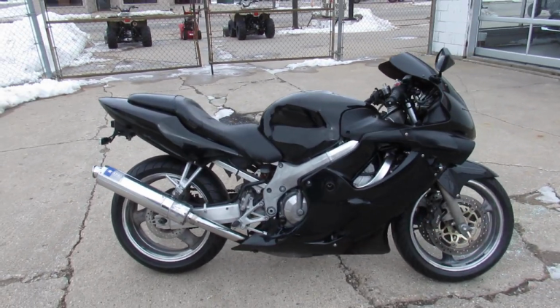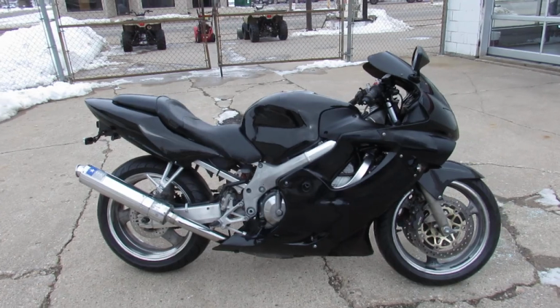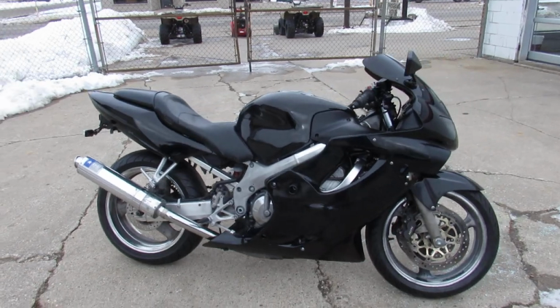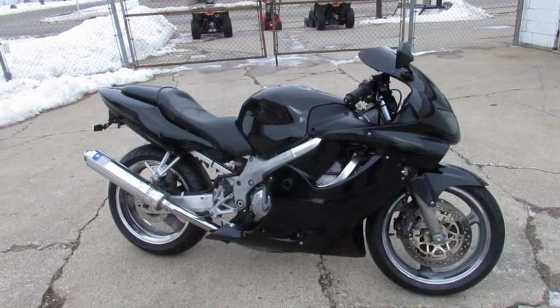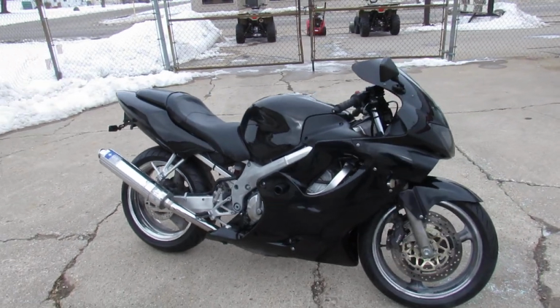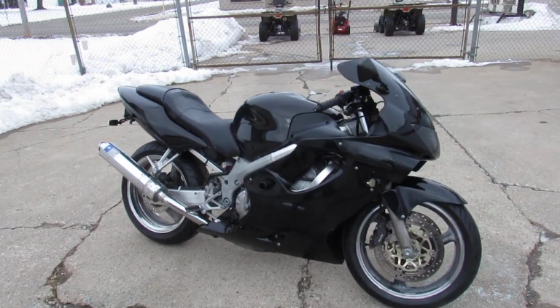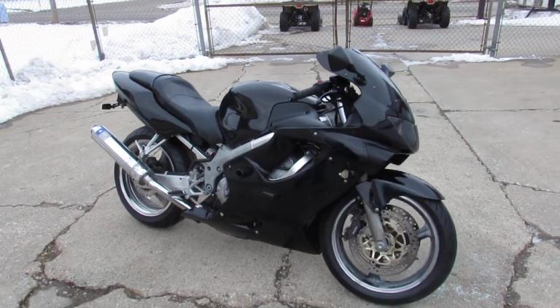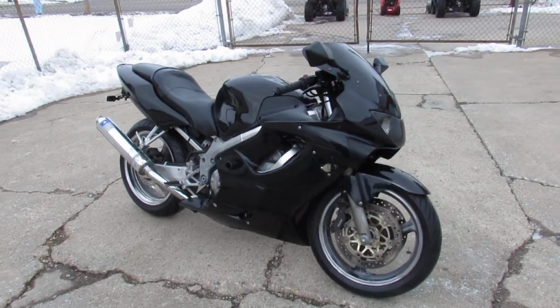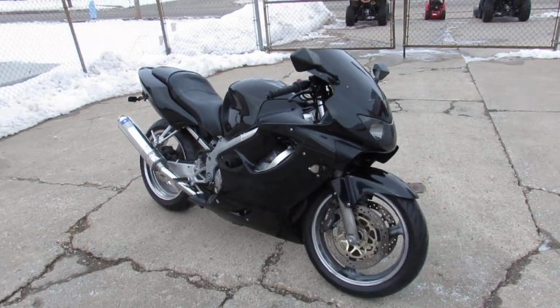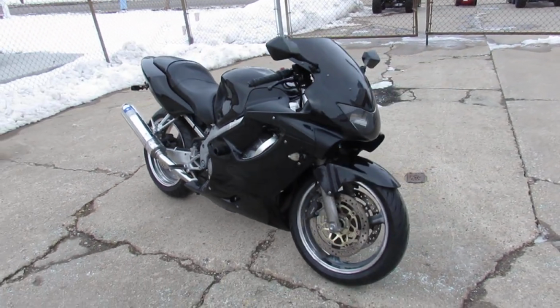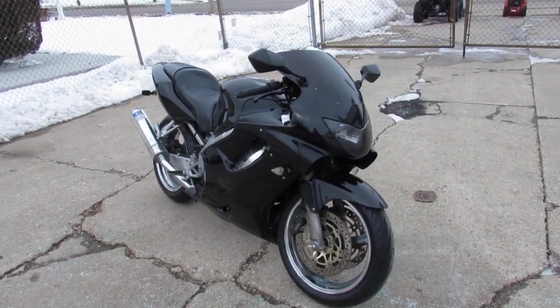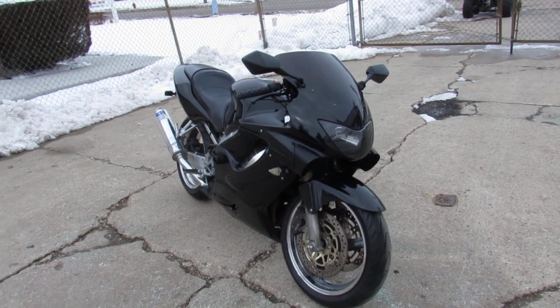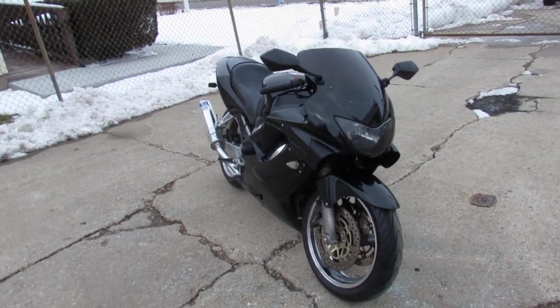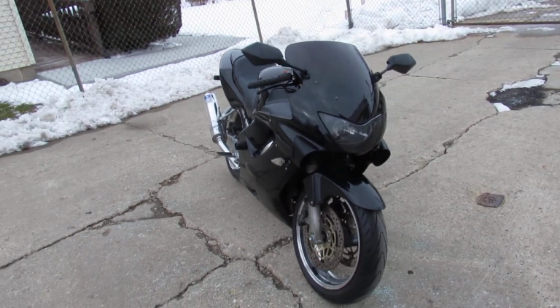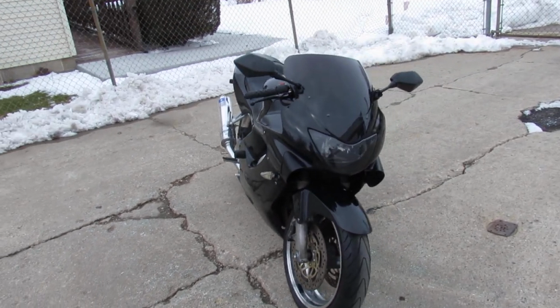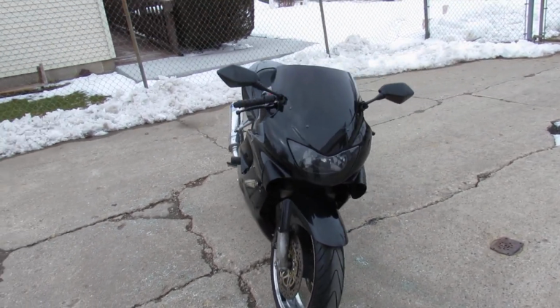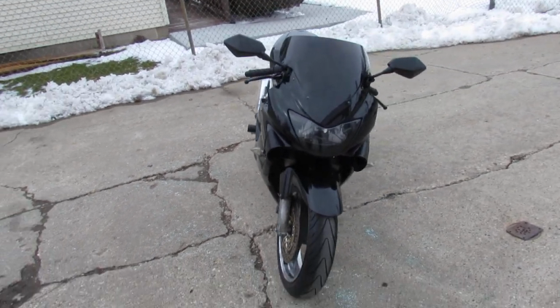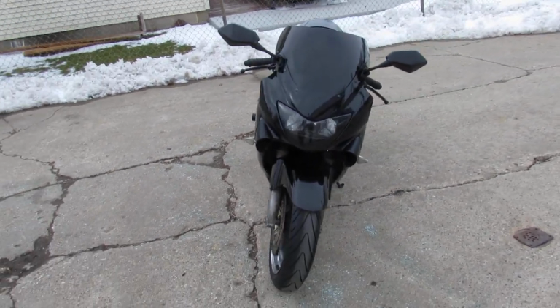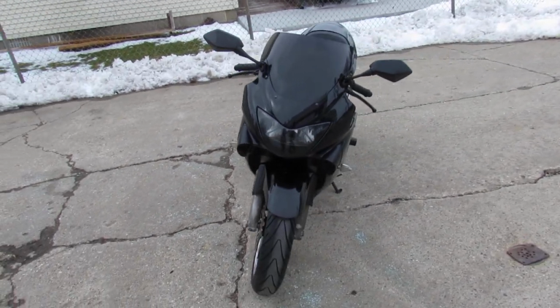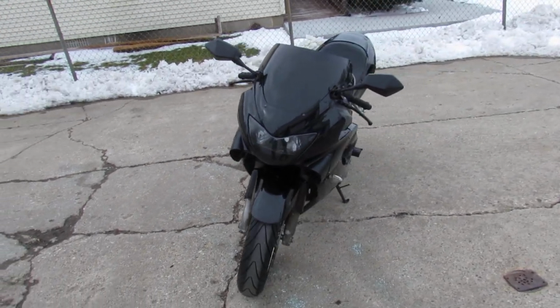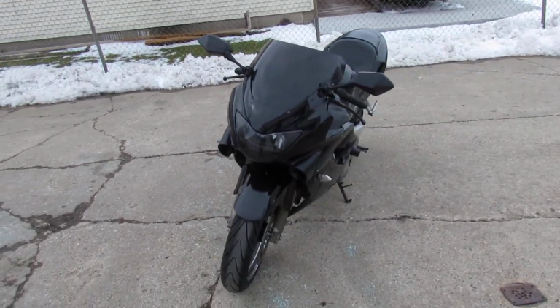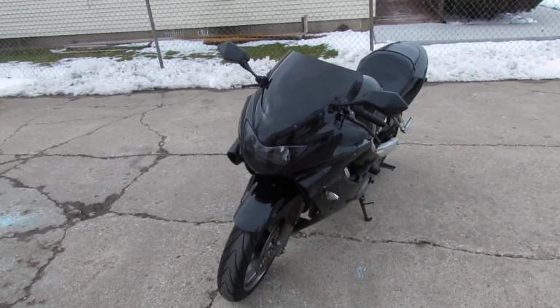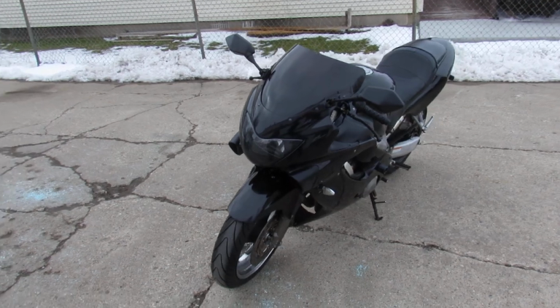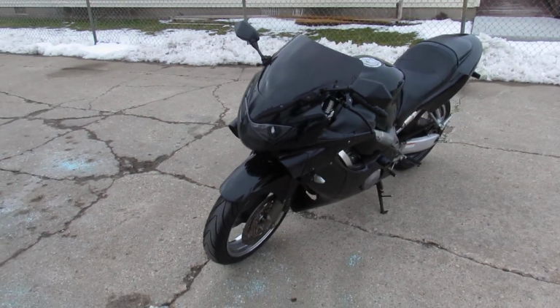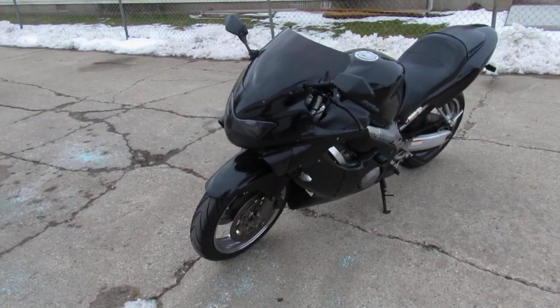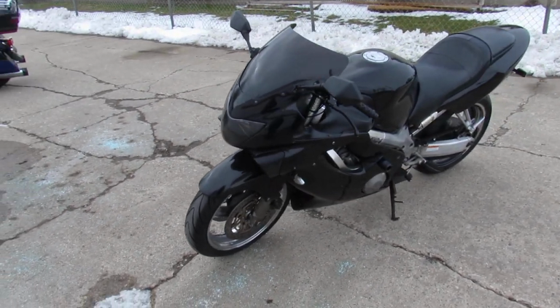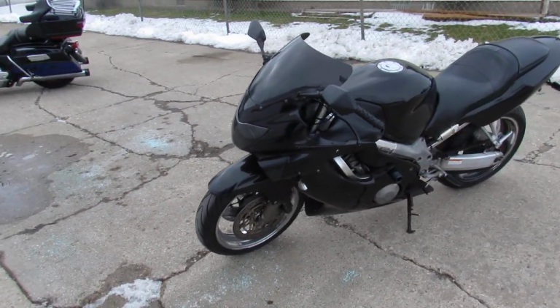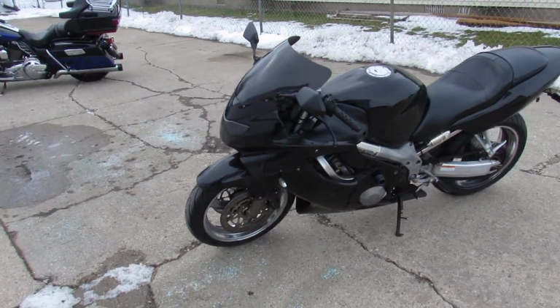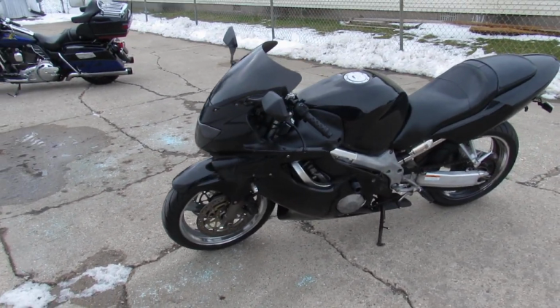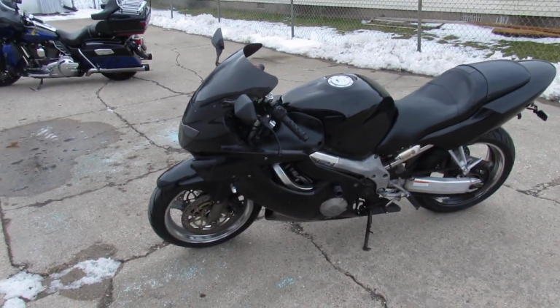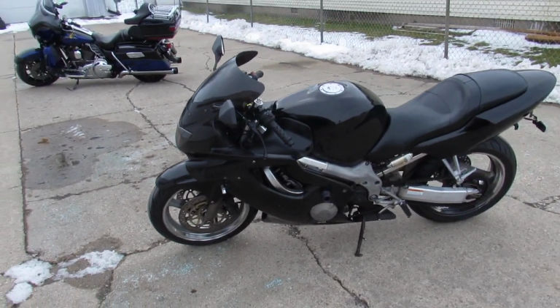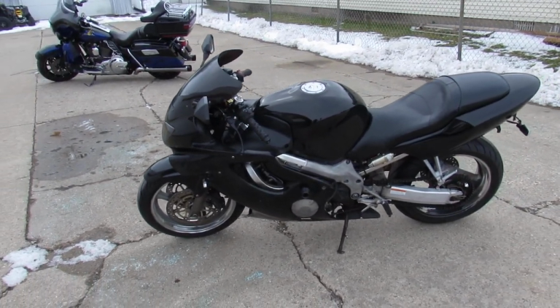All the fluids have been changed, this one's ready for the road — great bike for the money. 99 CBR600, only $2,799. Give us a call, we've got guaranteed financing, leasing programs, layaway programs. Your trades are always welcome. It's 810-648-9500.